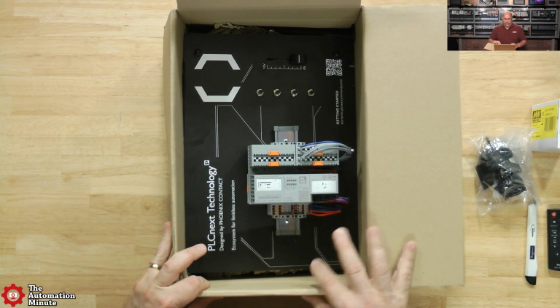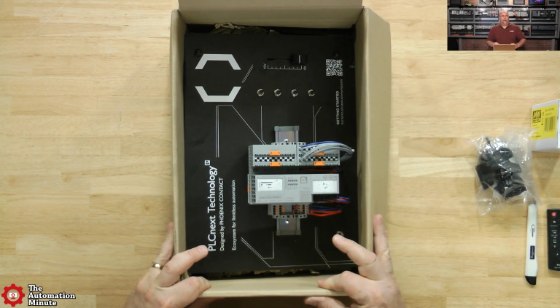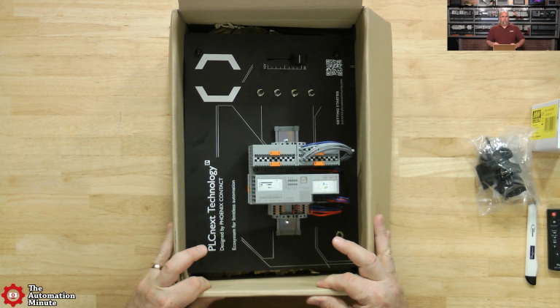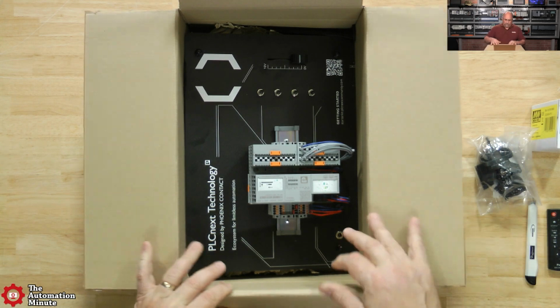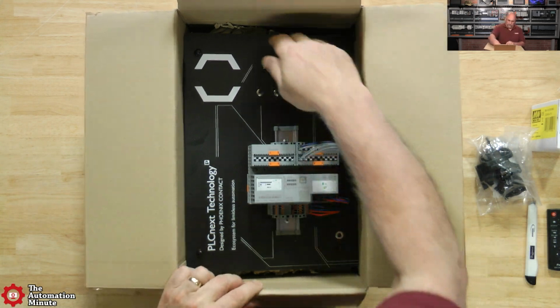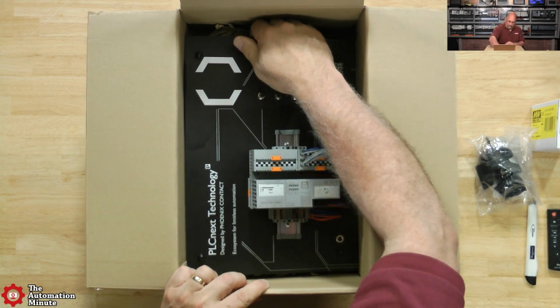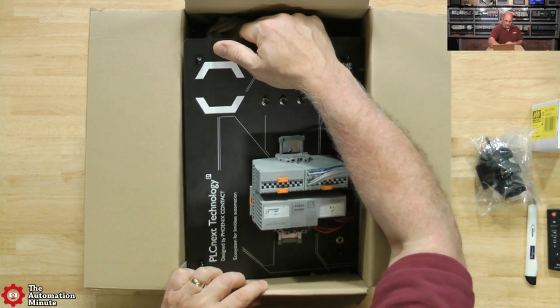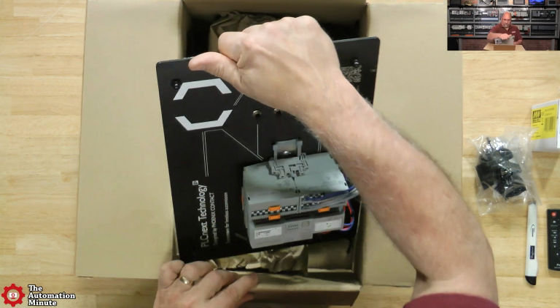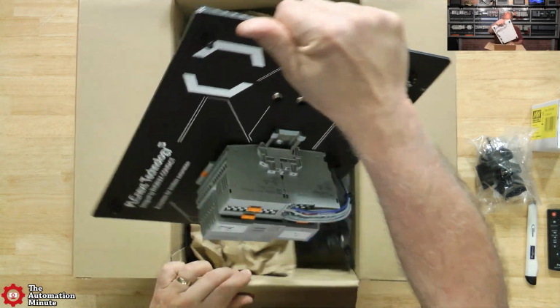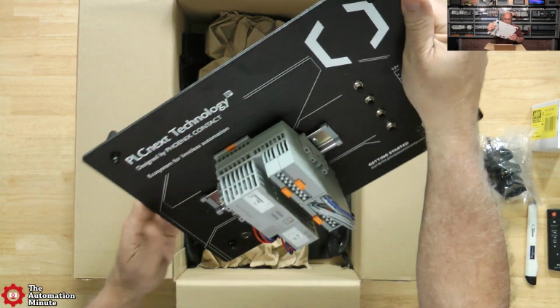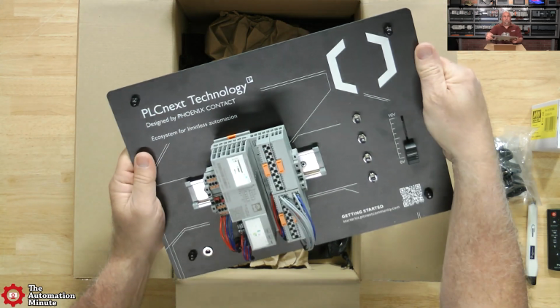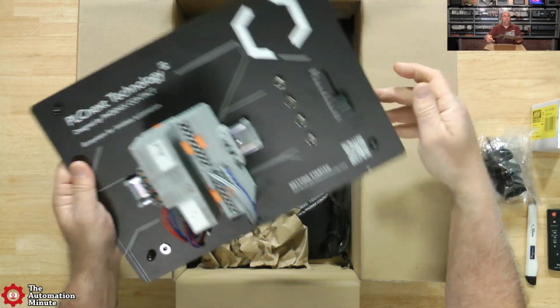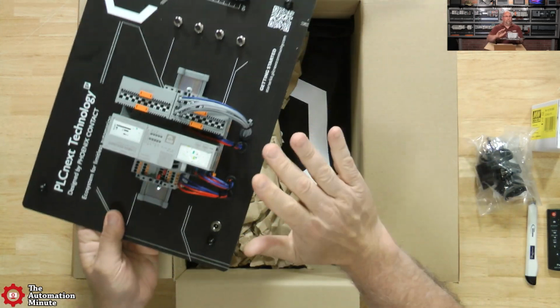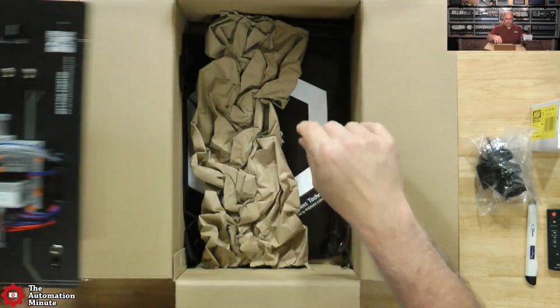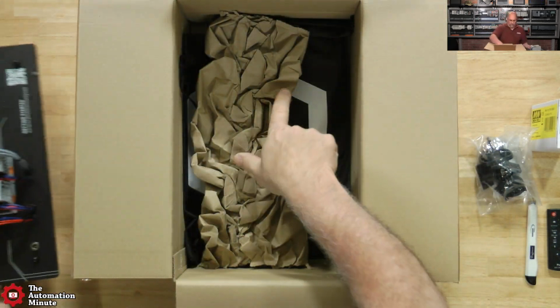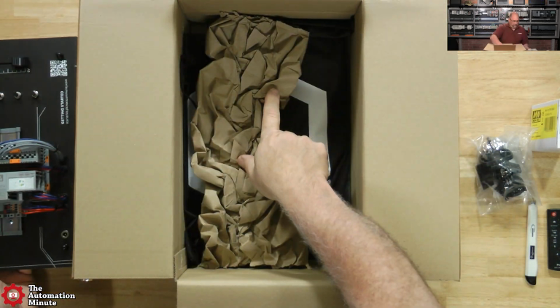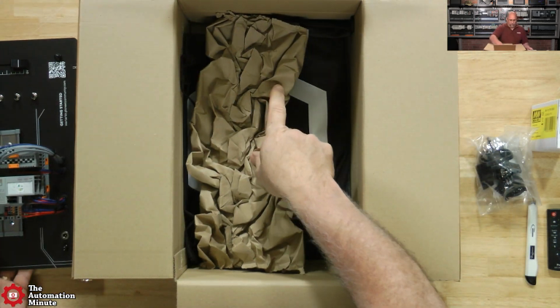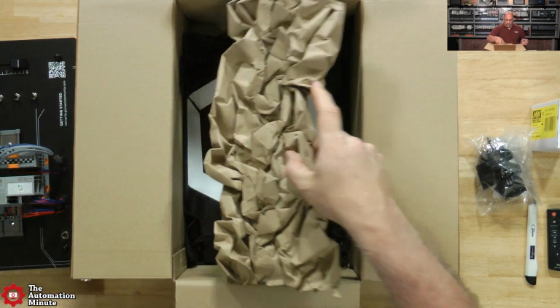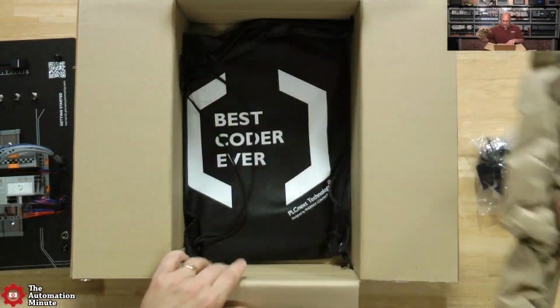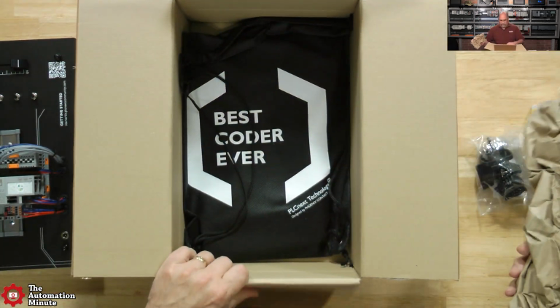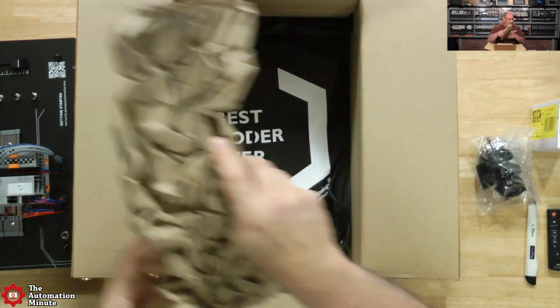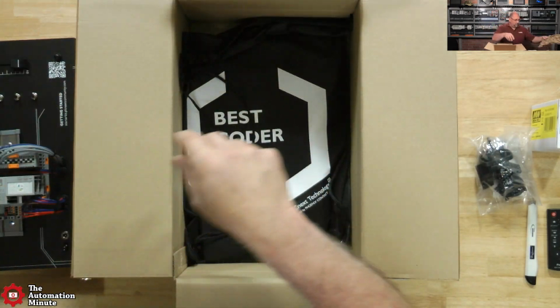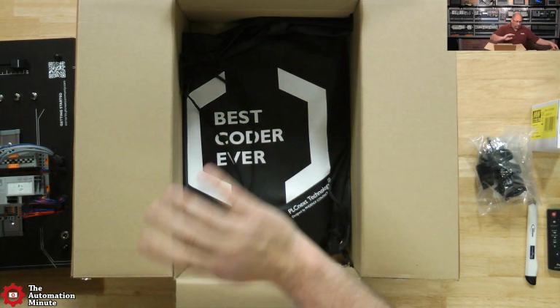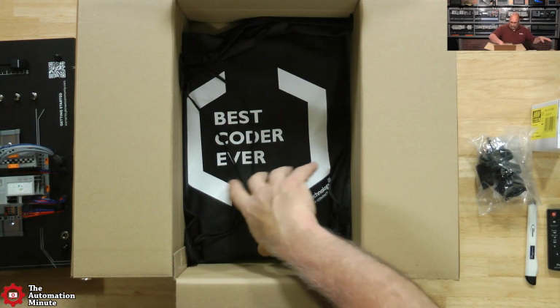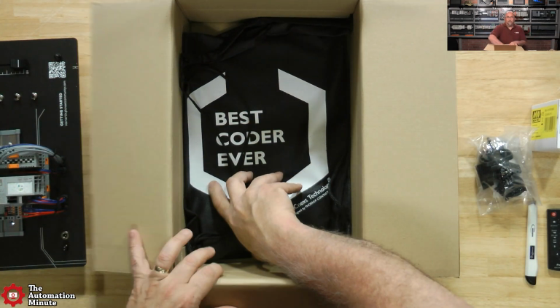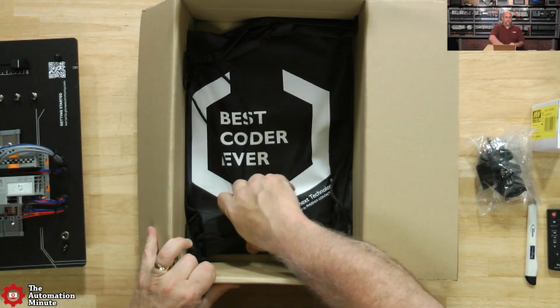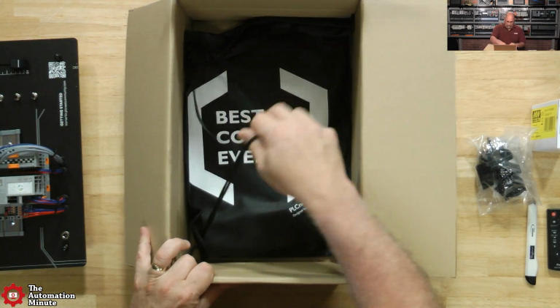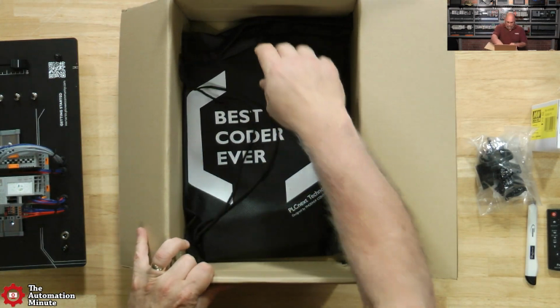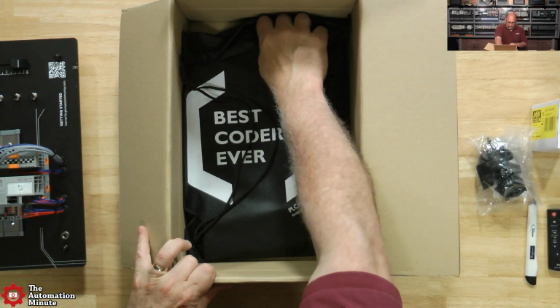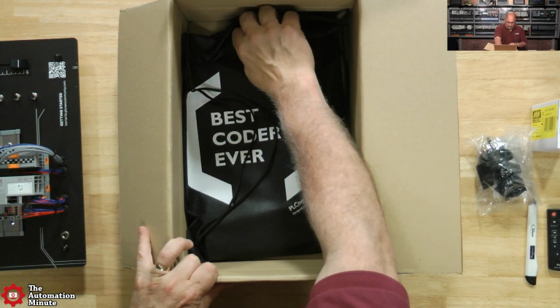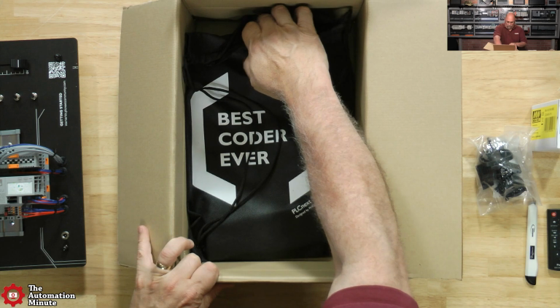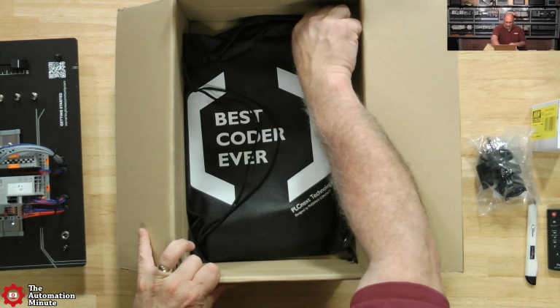Now let's see if we can get this guy out of the box. So that's the starter kit - we'll put it on the side. It has some nice rubbery feet; I felt that as I put it down.